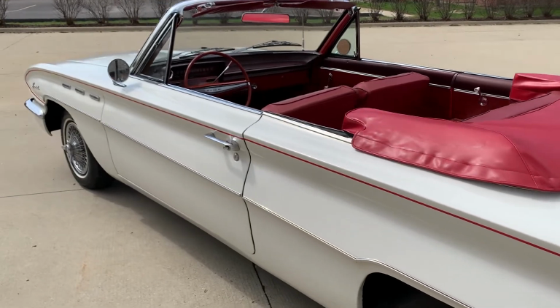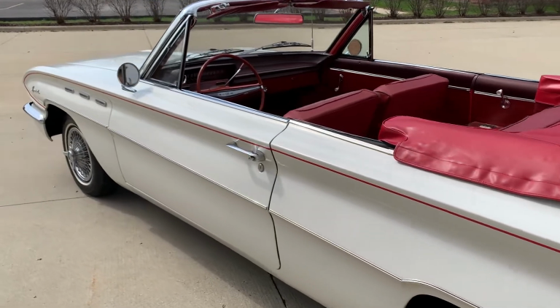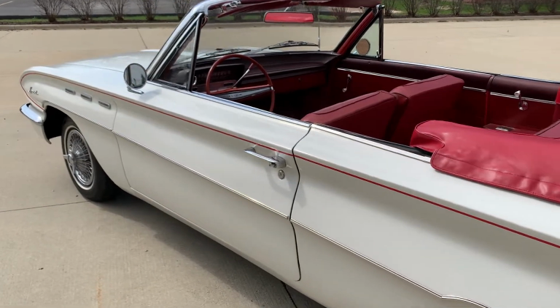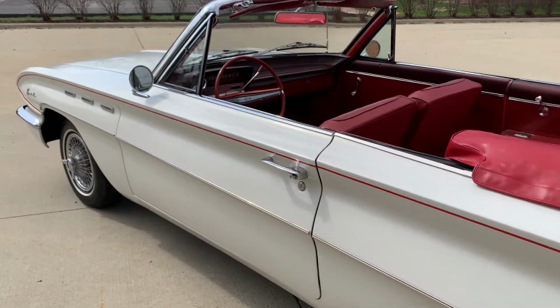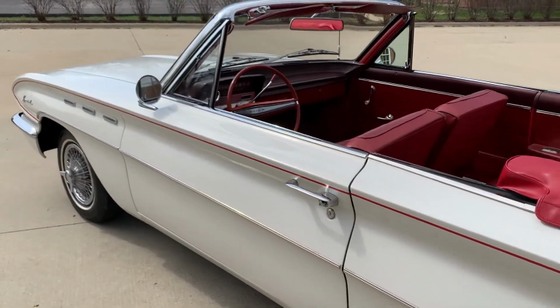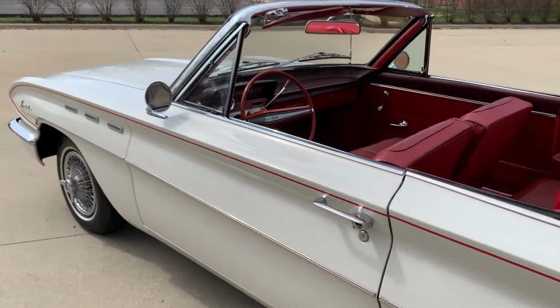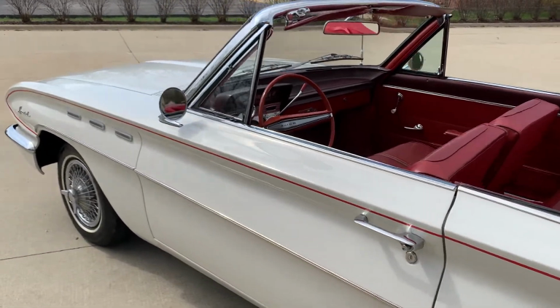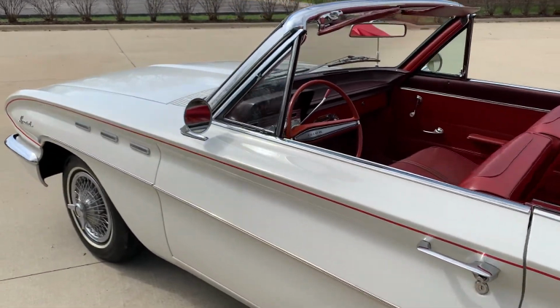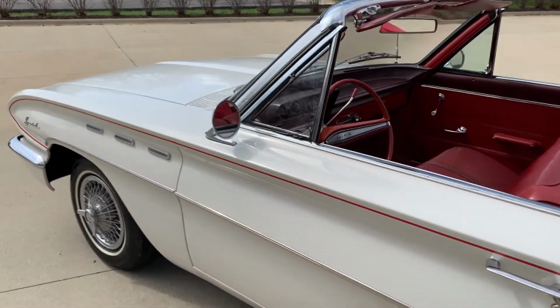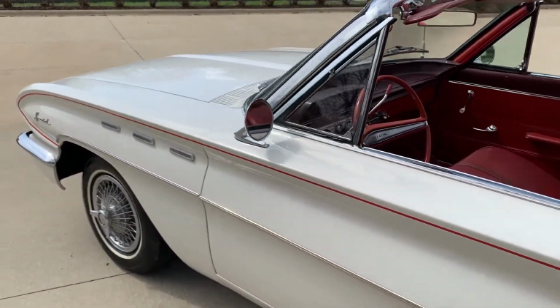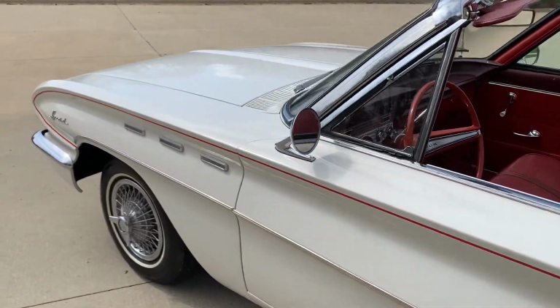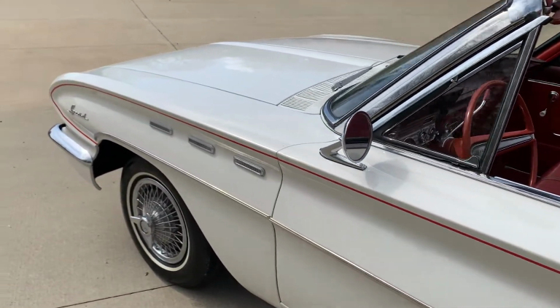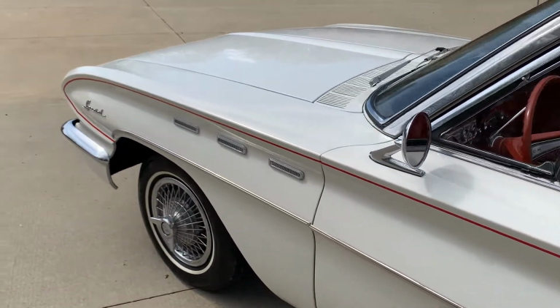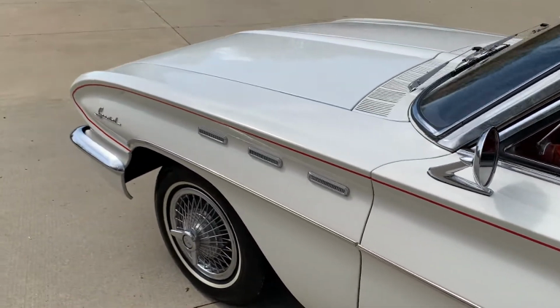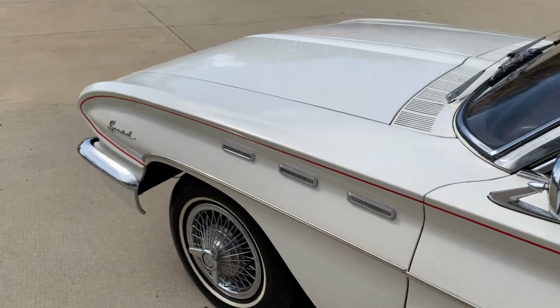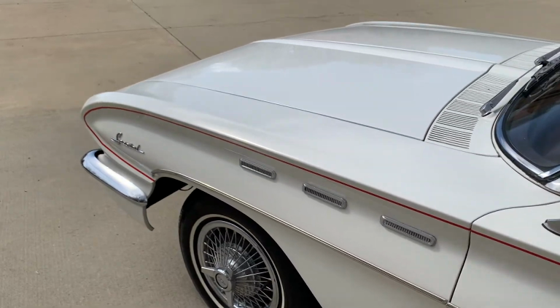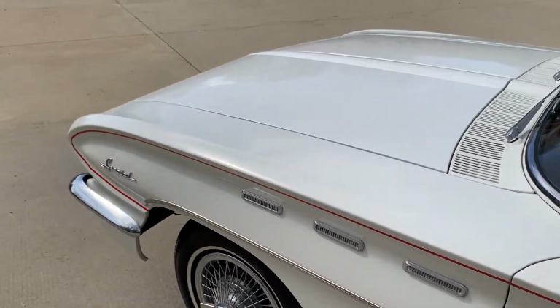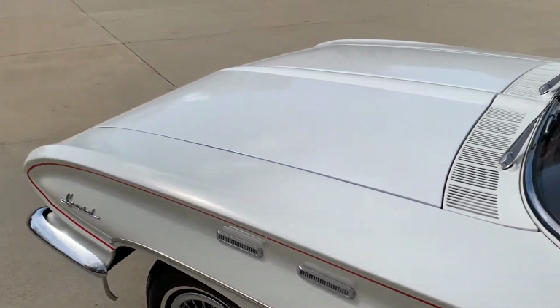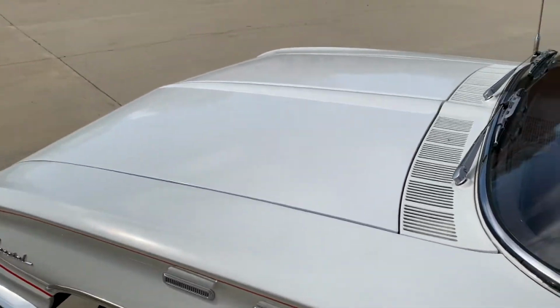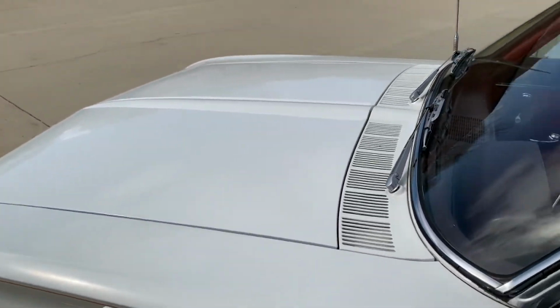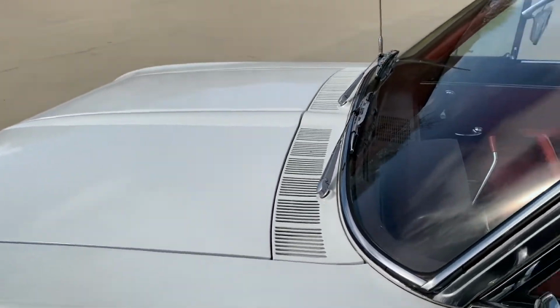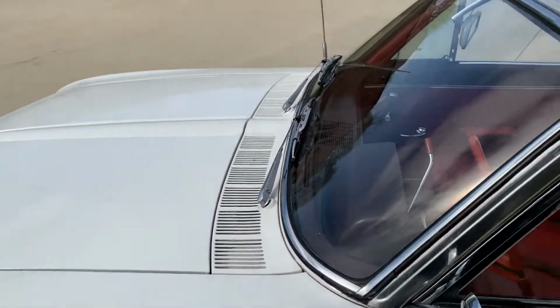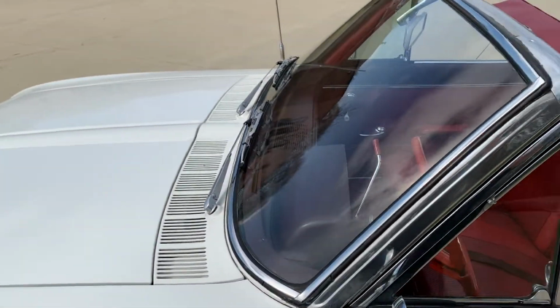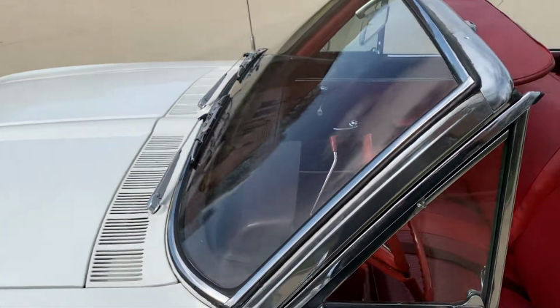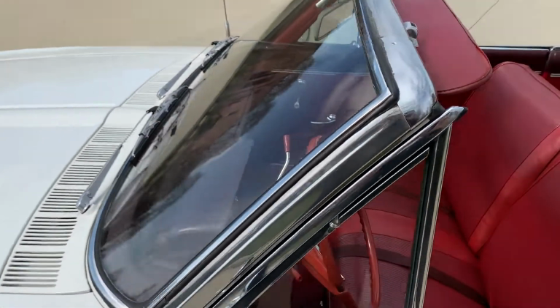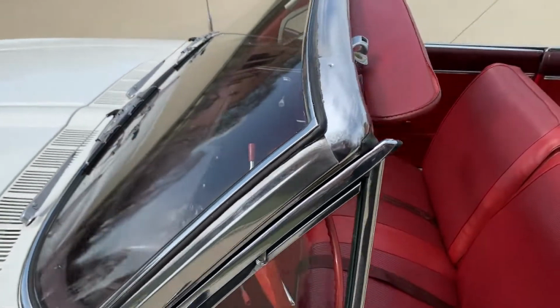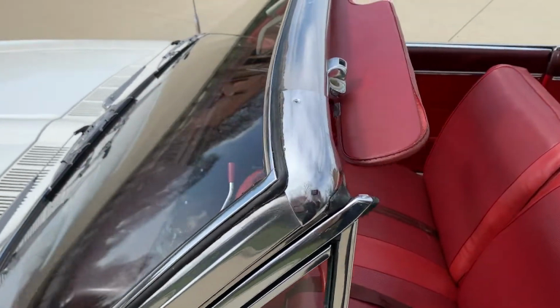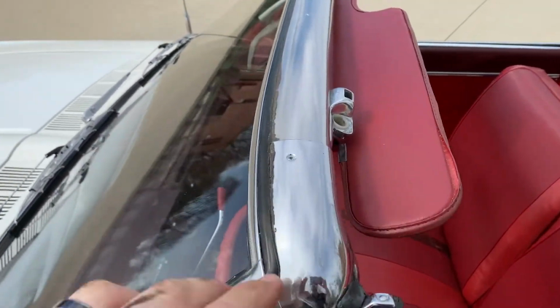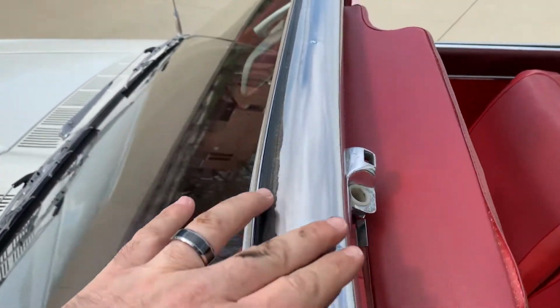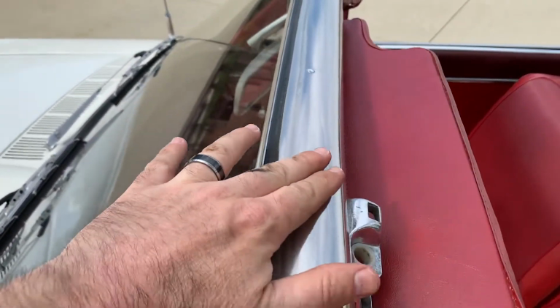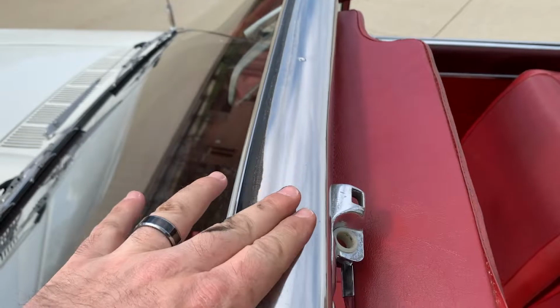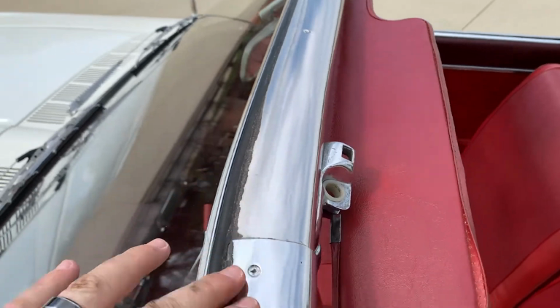All the gauges, the lights, the horn, the wipers — everything seemed to work. Even the factory AM radio works in it. Beautiful chrome across the top here that usually pits.